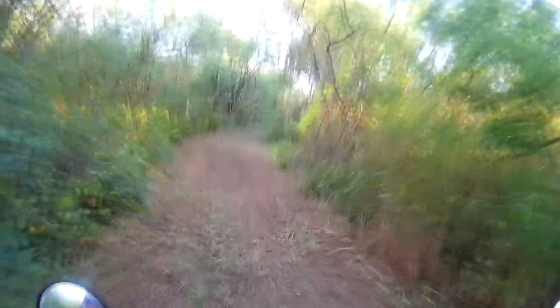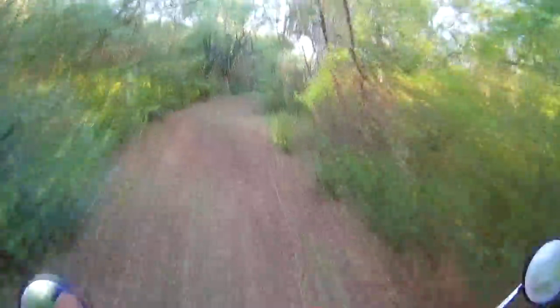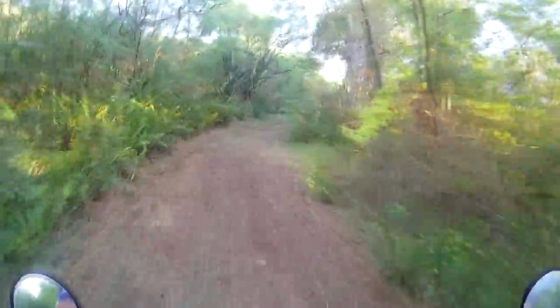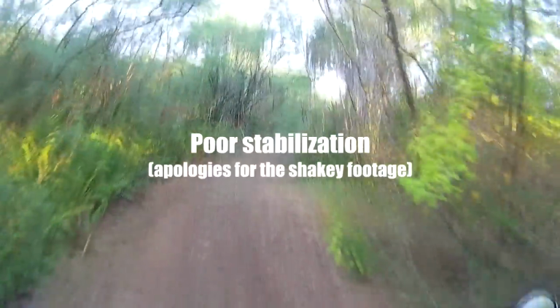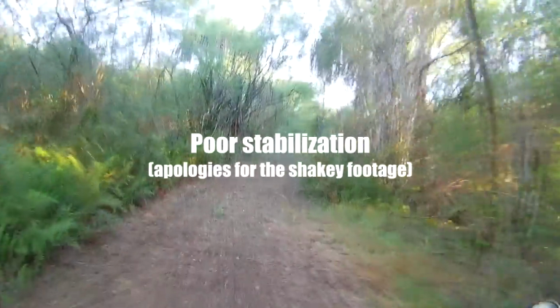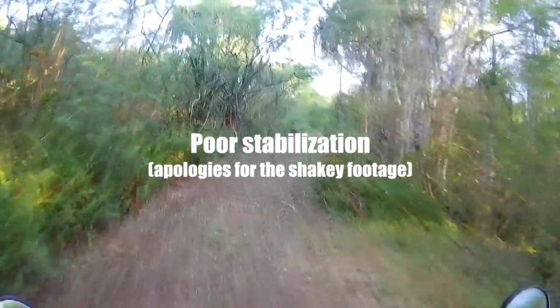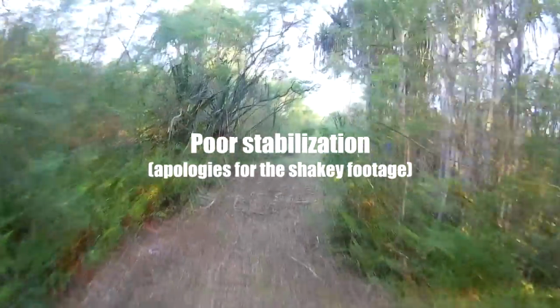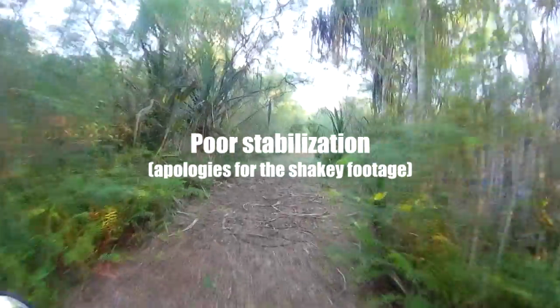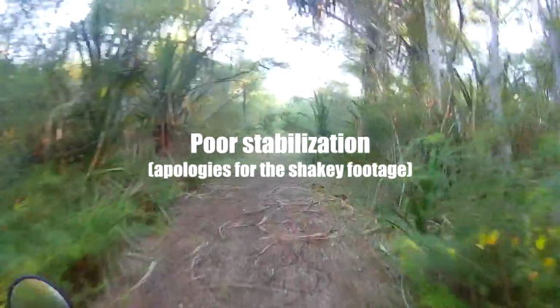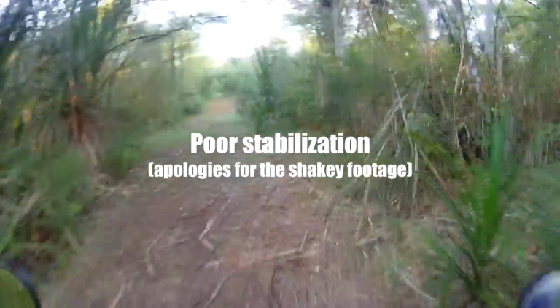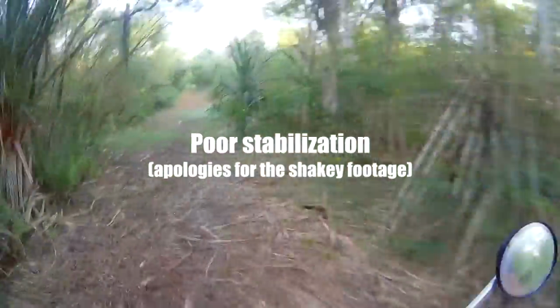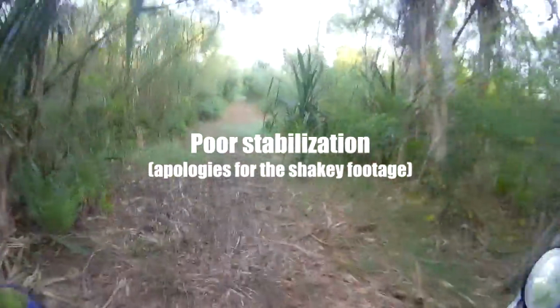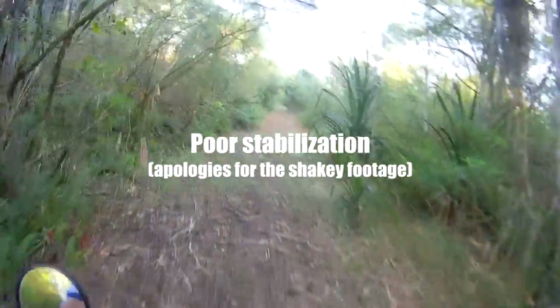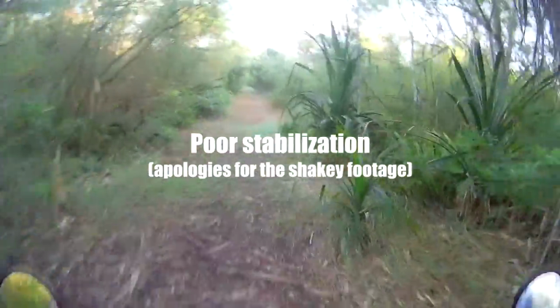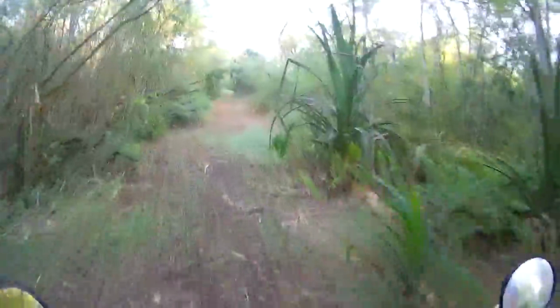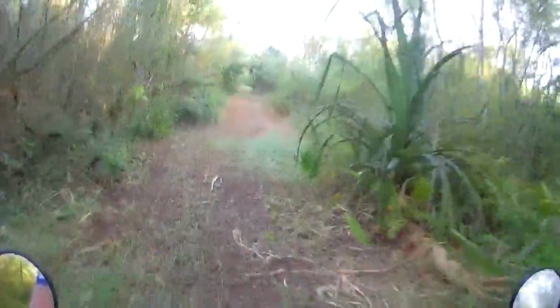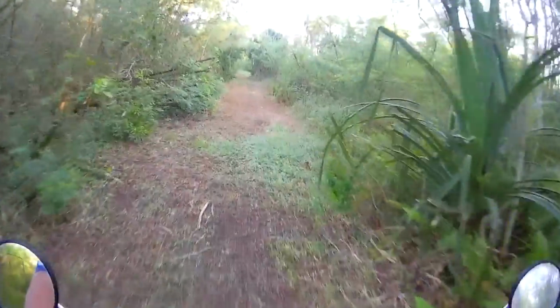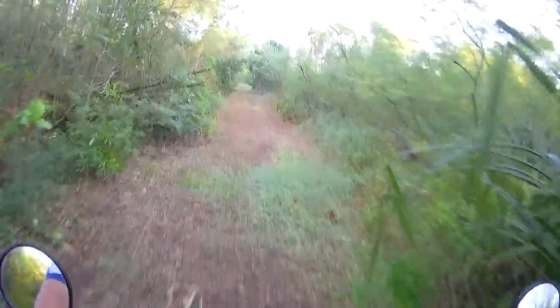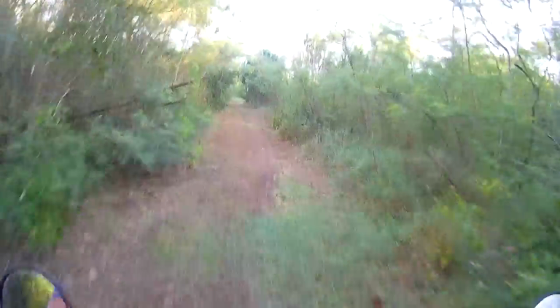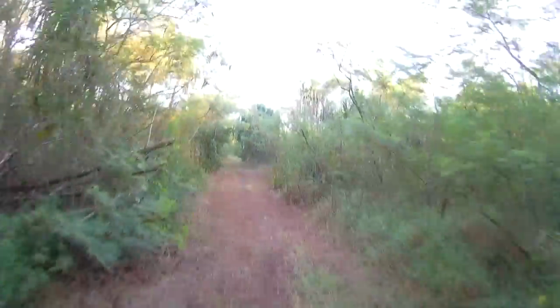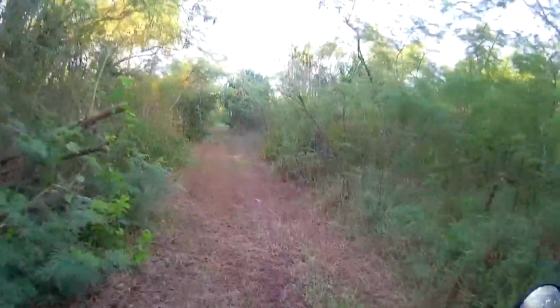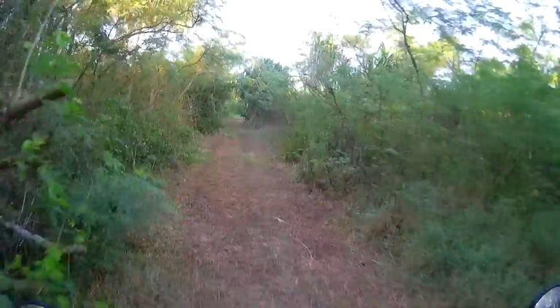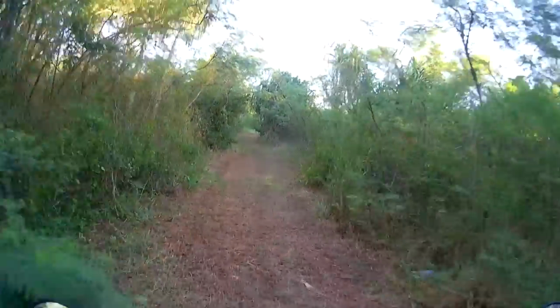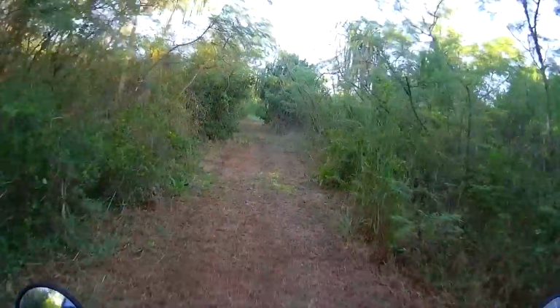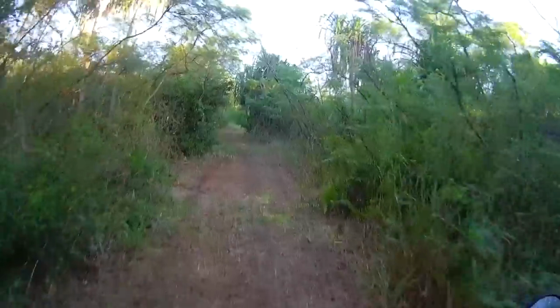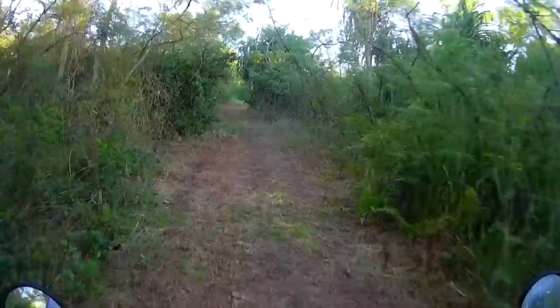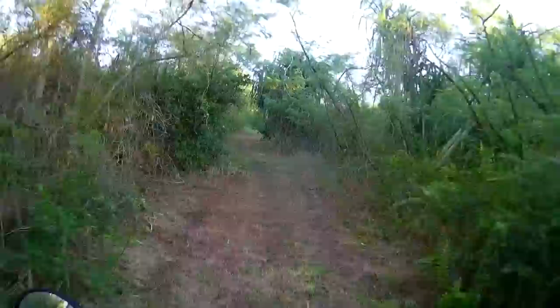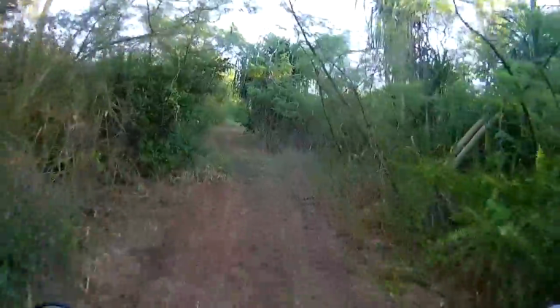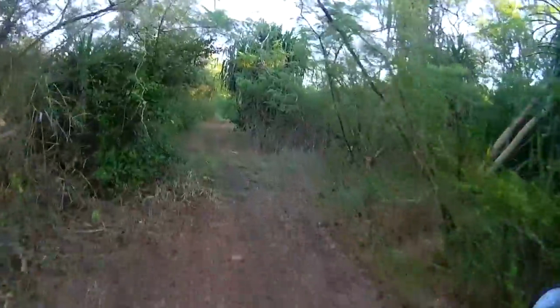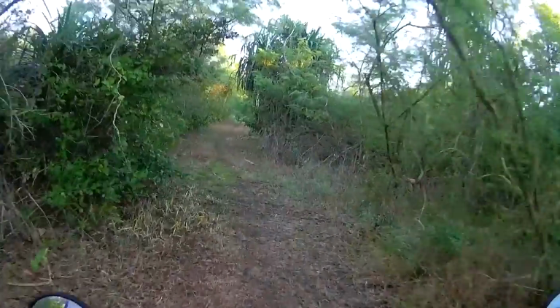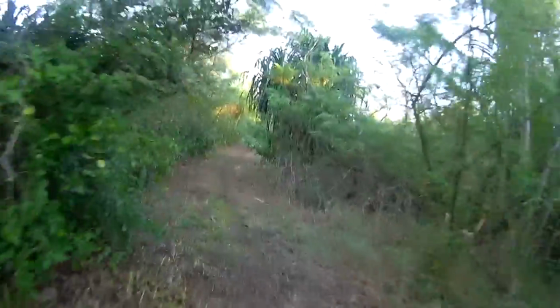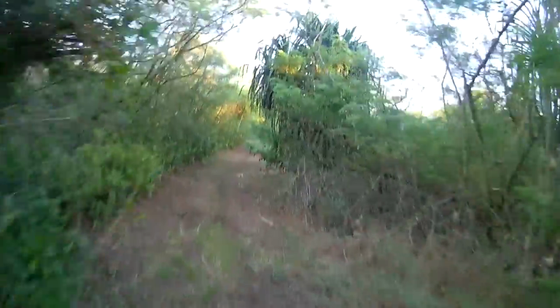The footage won't be so shaky if I go smooth and slow enough. Because it shoots at 125-degree field of view, it picks up a lot of vibration and movement — it's sensitive to that.